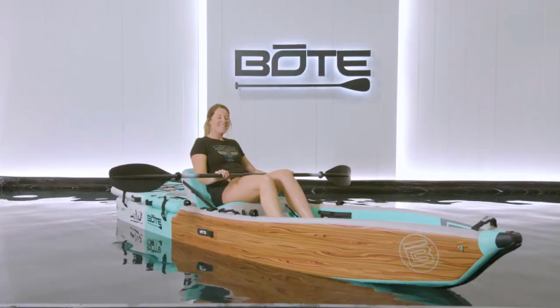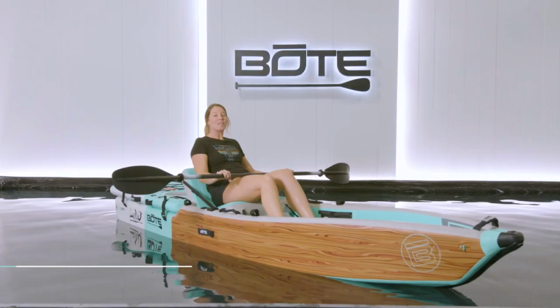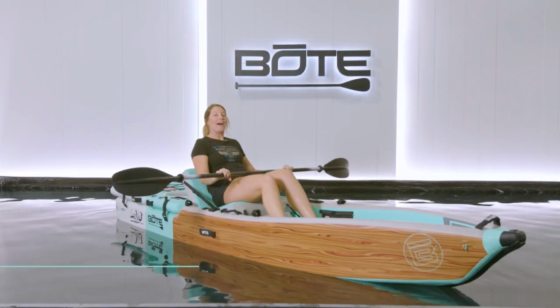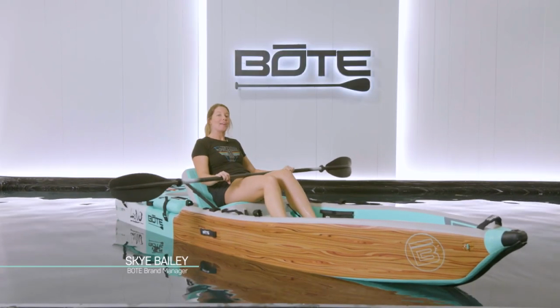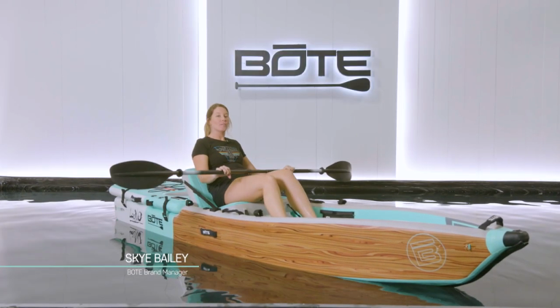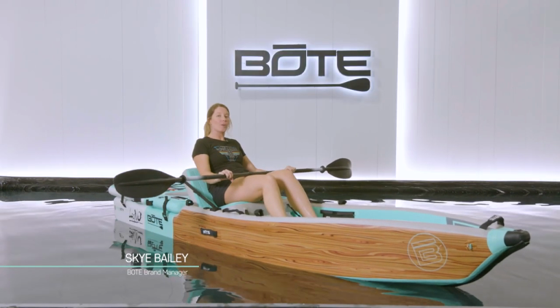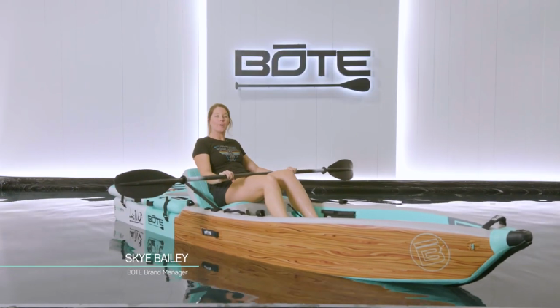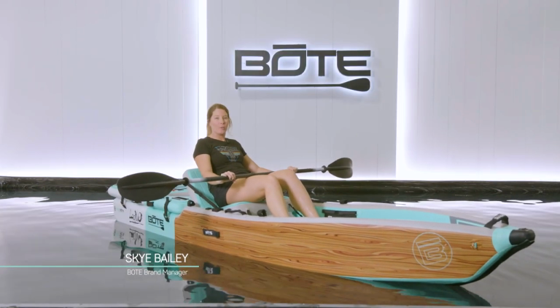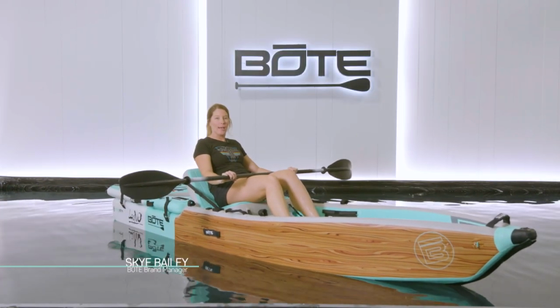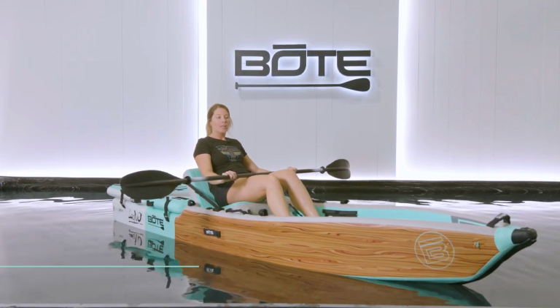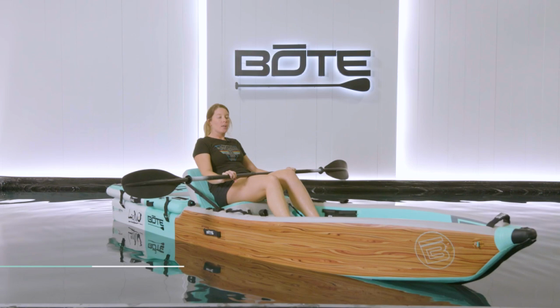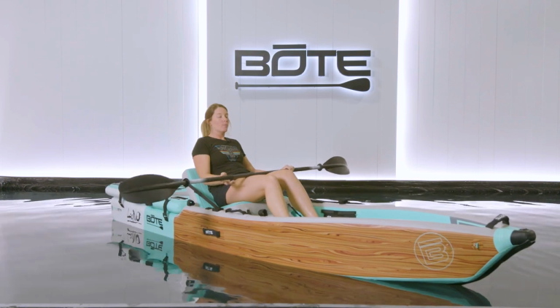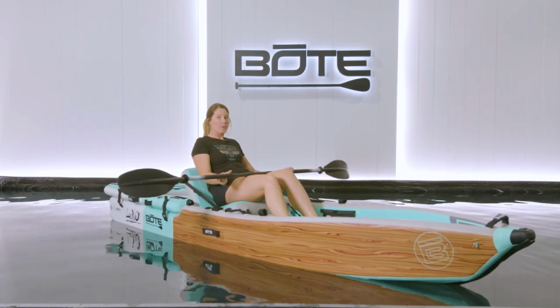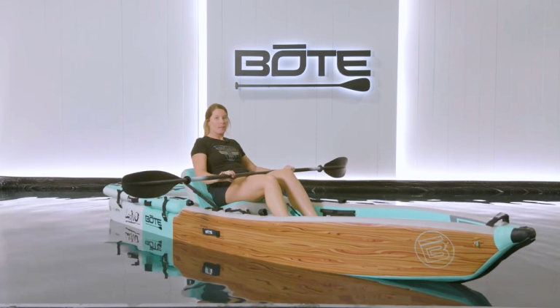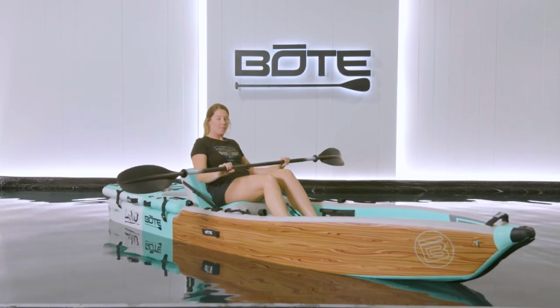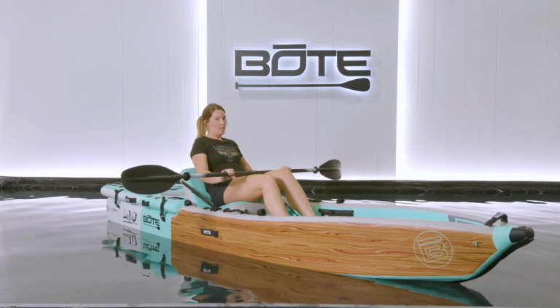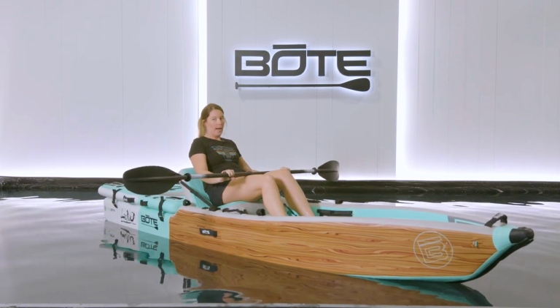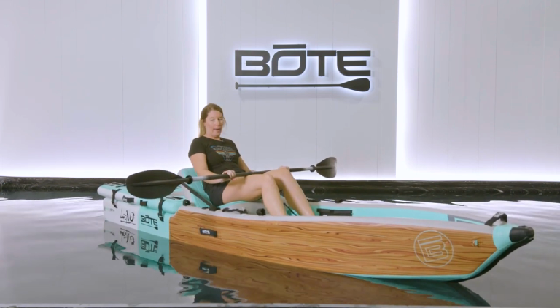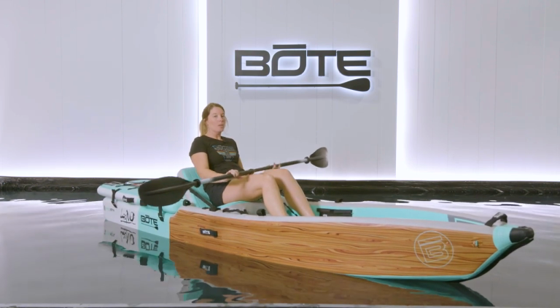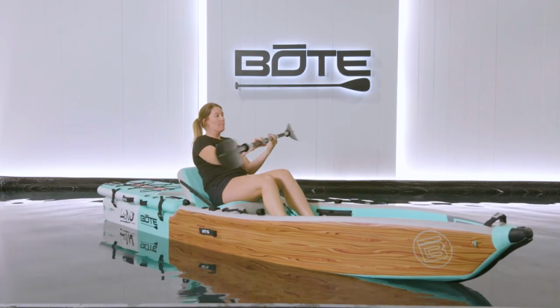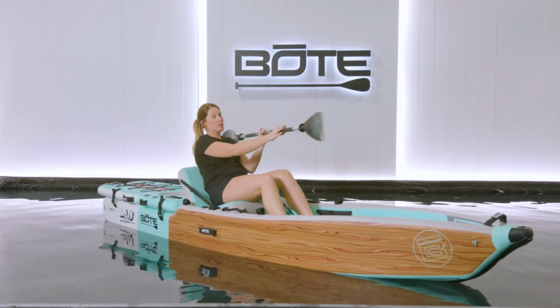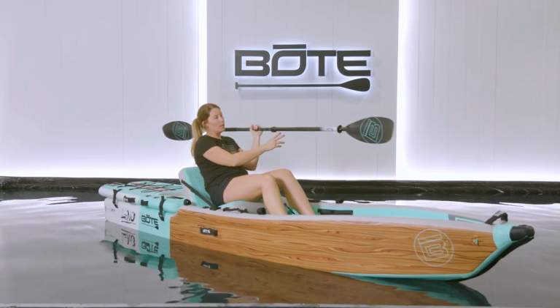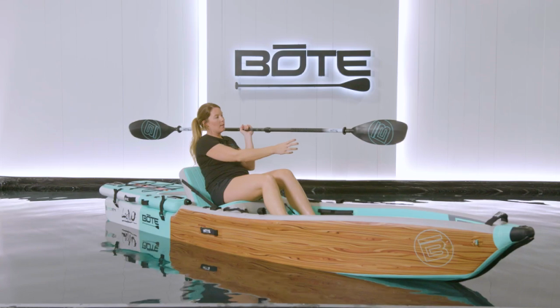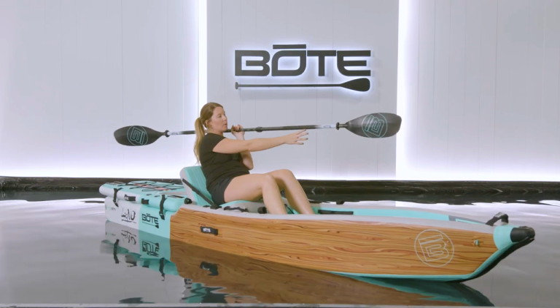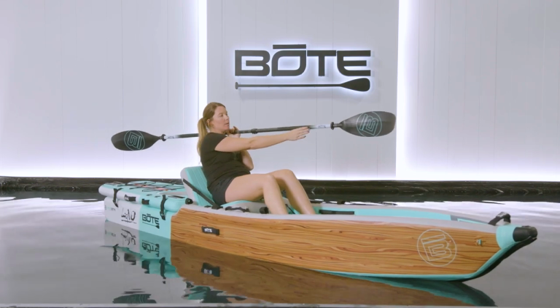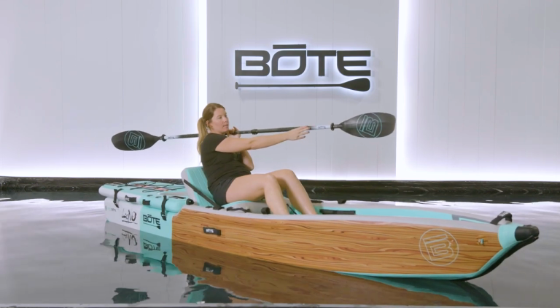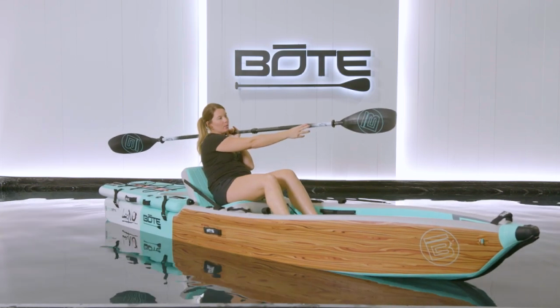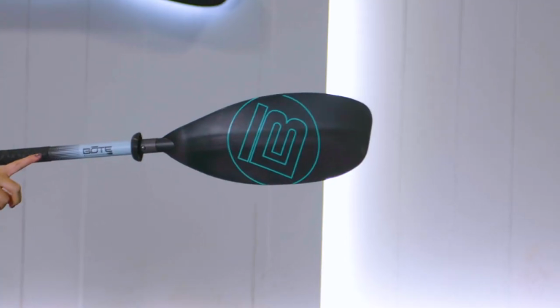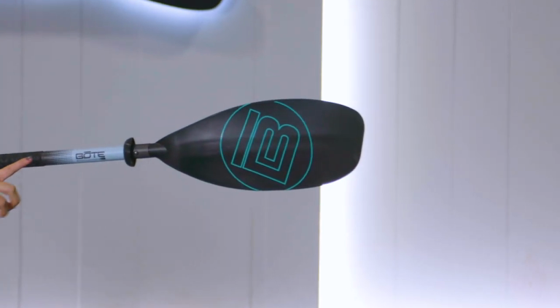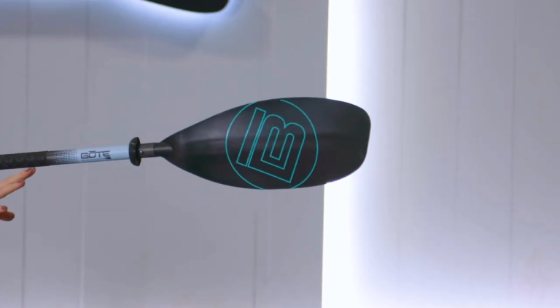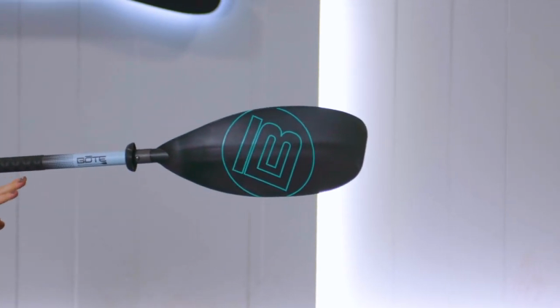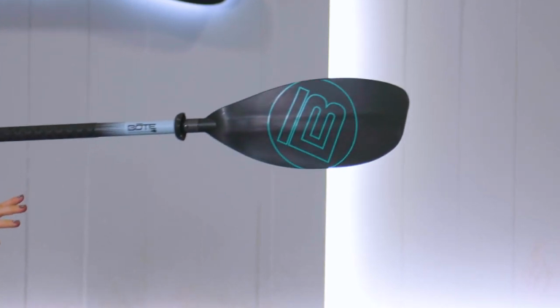I'm going to talk about how to paddle your Lono Aero Inflatable Kayak. If you're using the five-piece adjustable kayak paddle, you want to make sure that the boat logo is facing you and the B on the paddle is facing you.